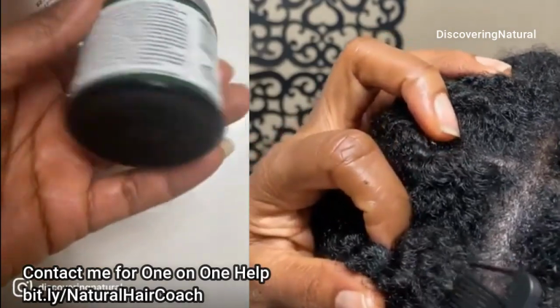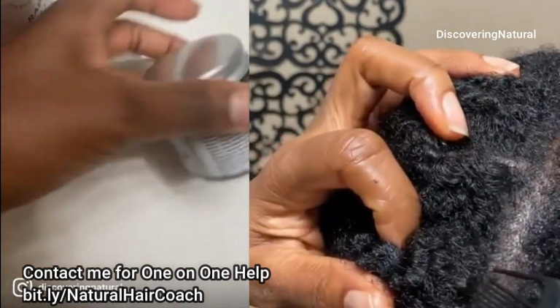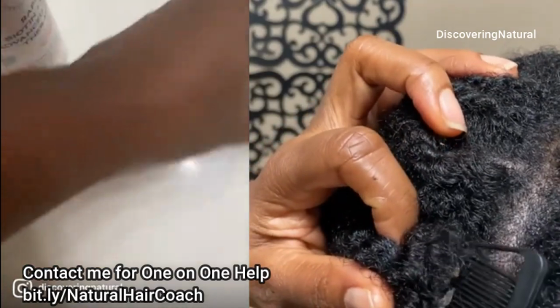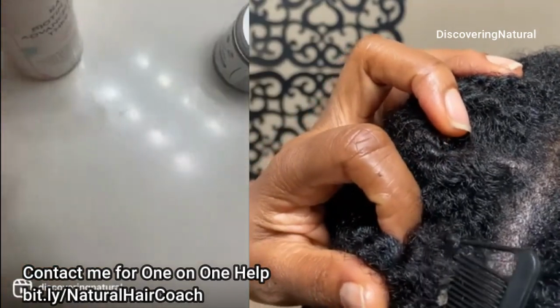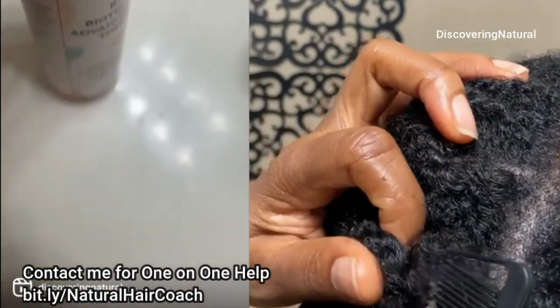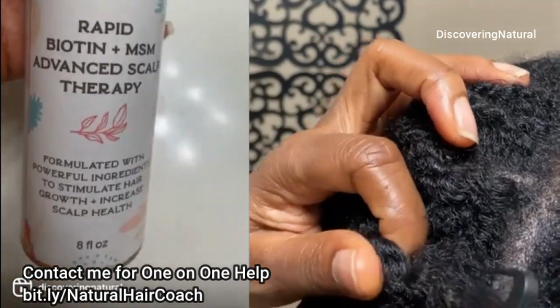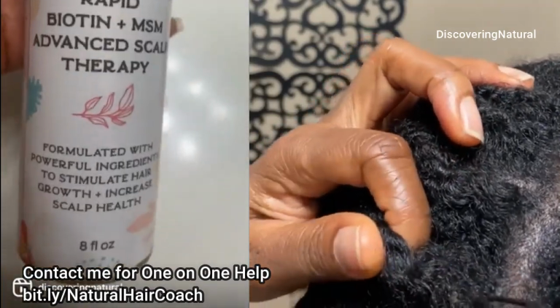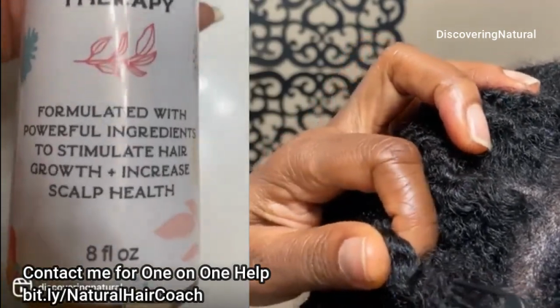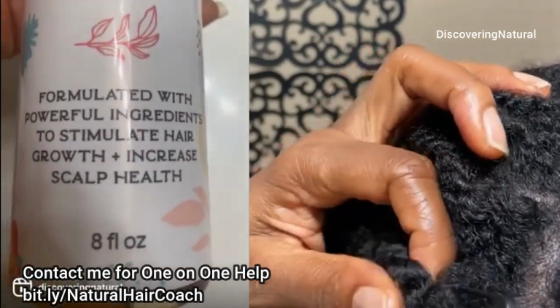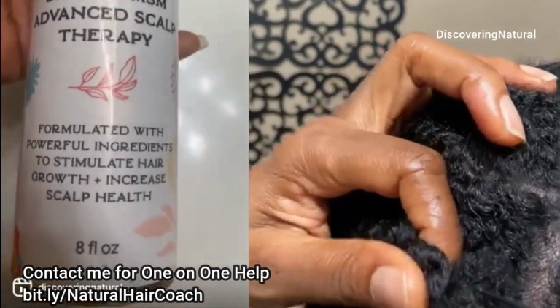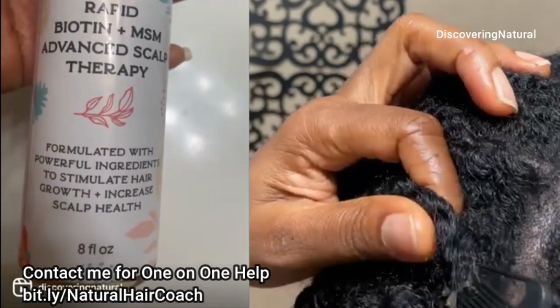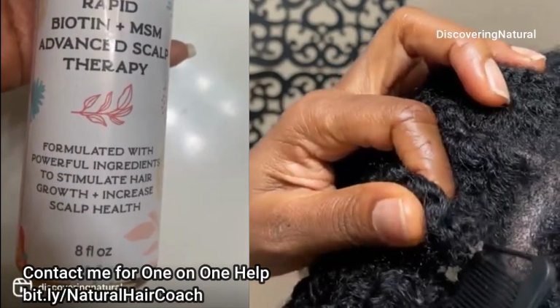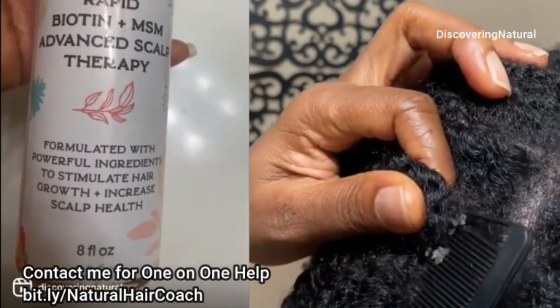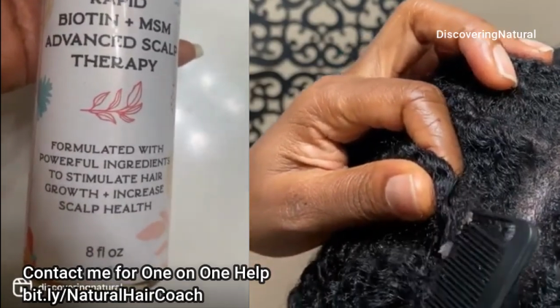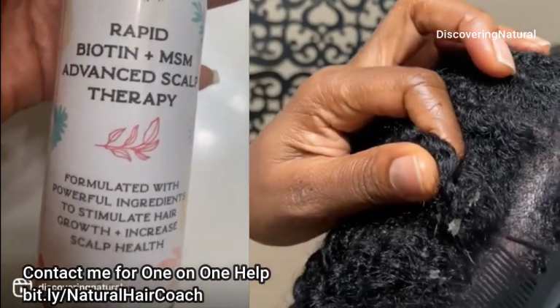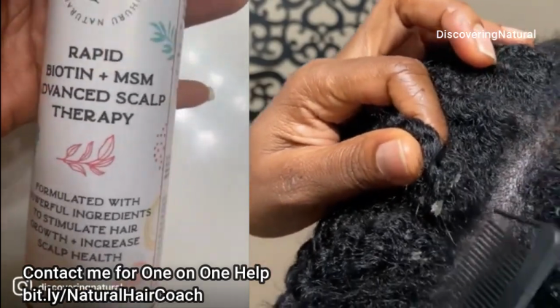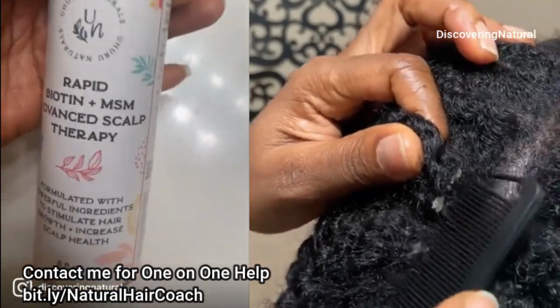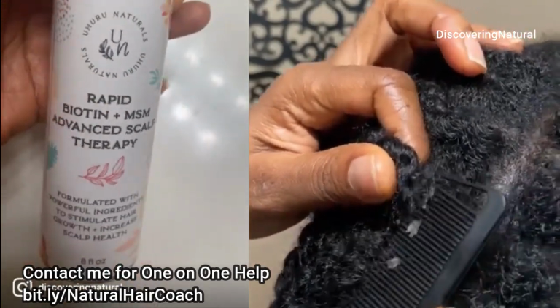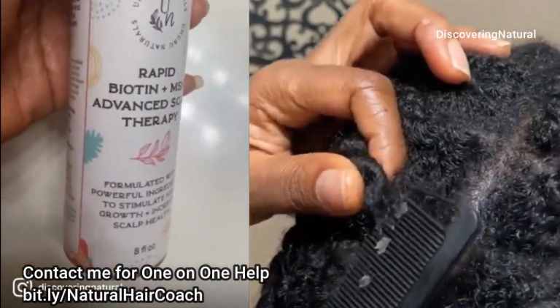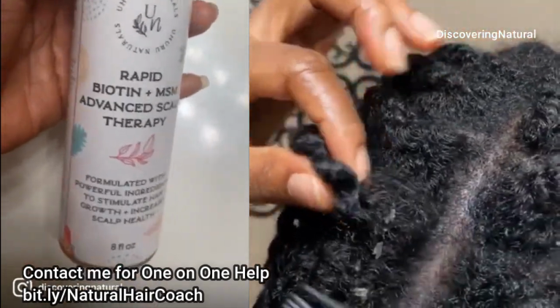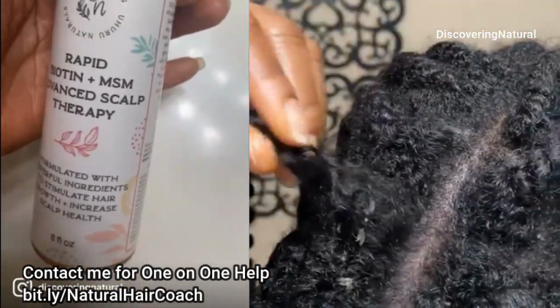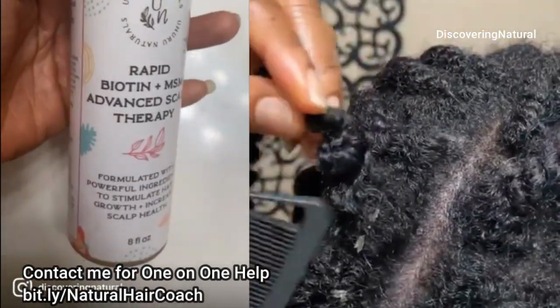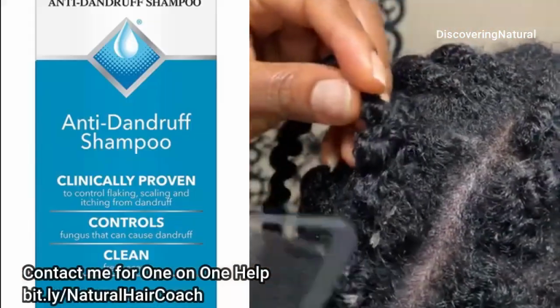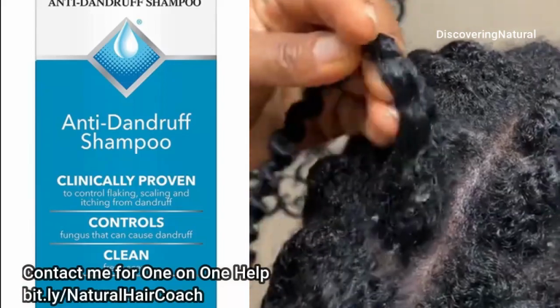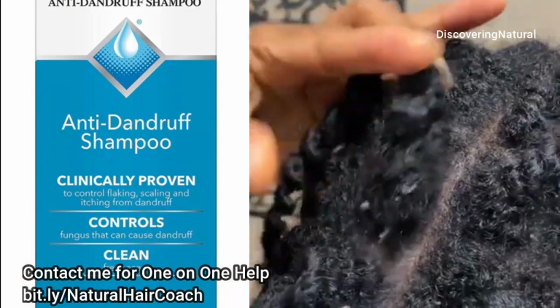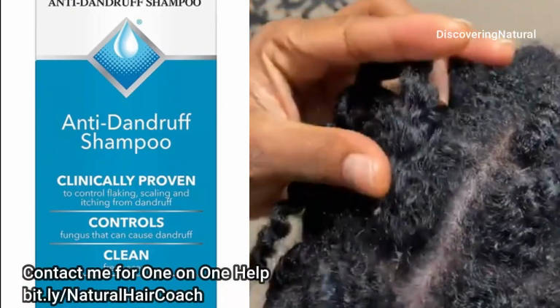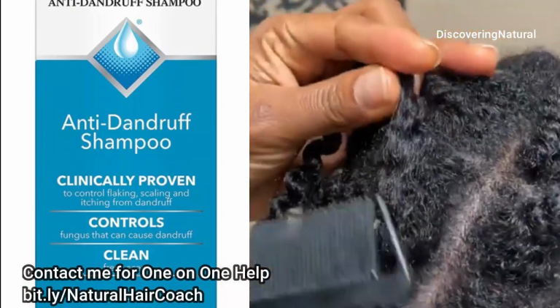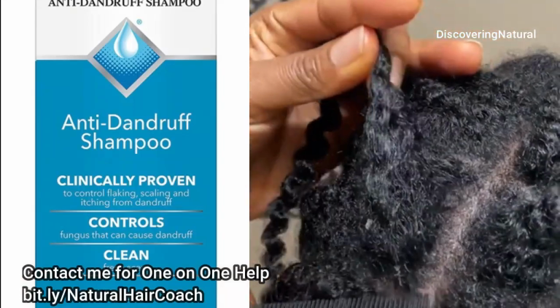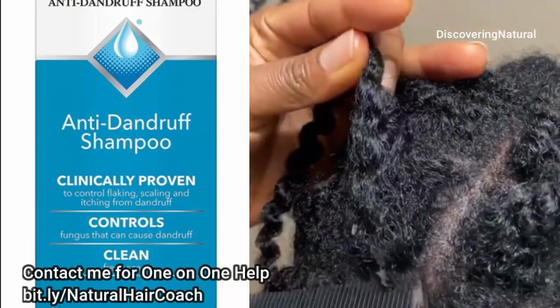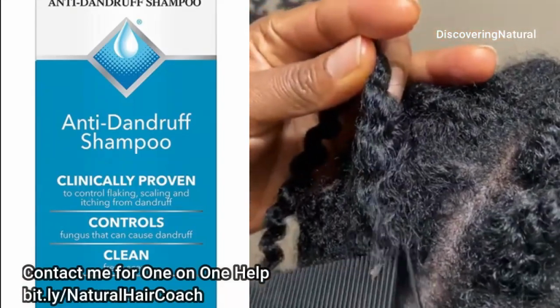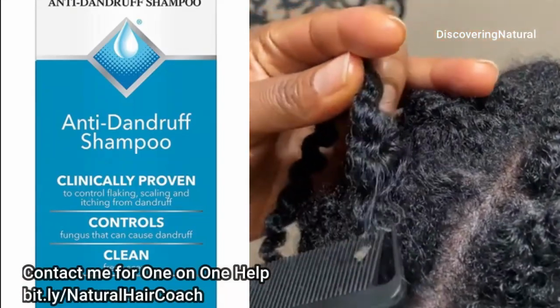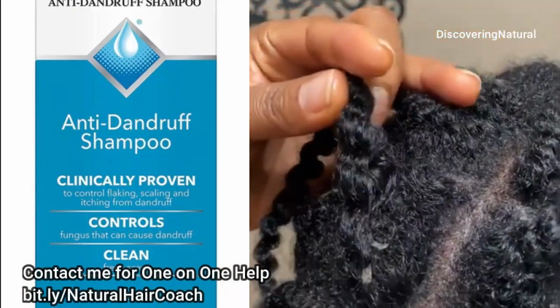Also, if you have dead skin on your scalp — your body normally sheds skin cells, but sometimes they can accumulate and thereby cause your hair follicles to be blocked.